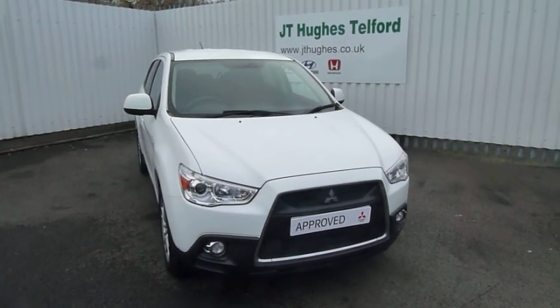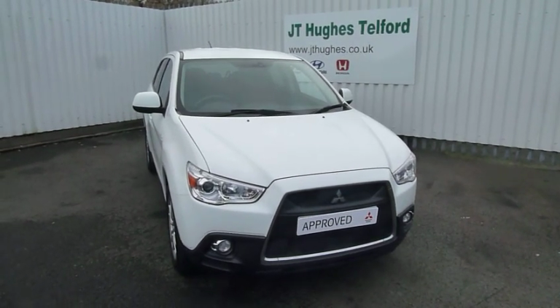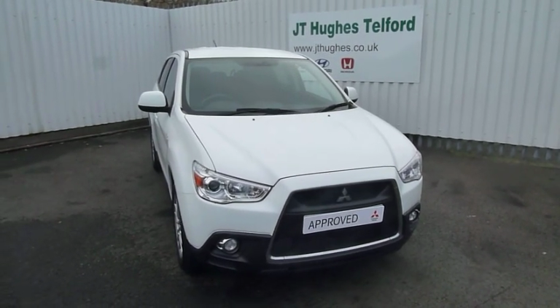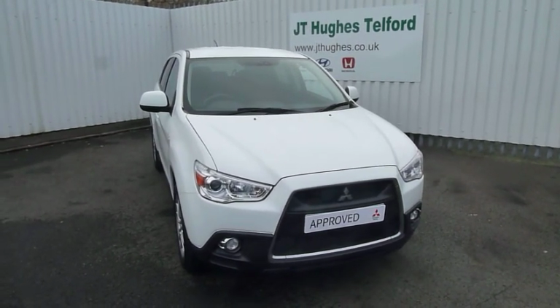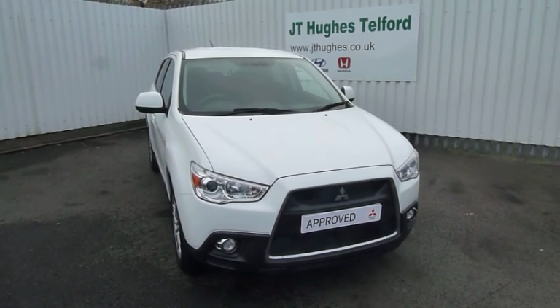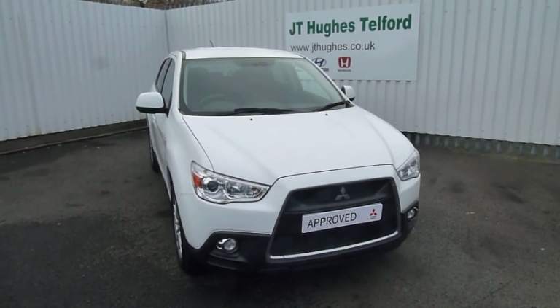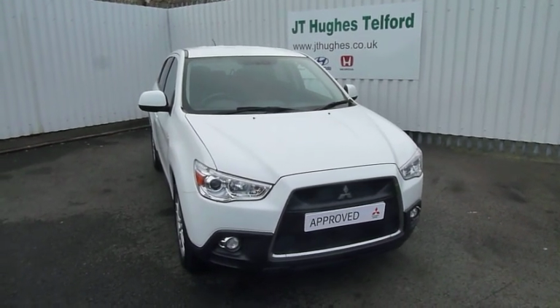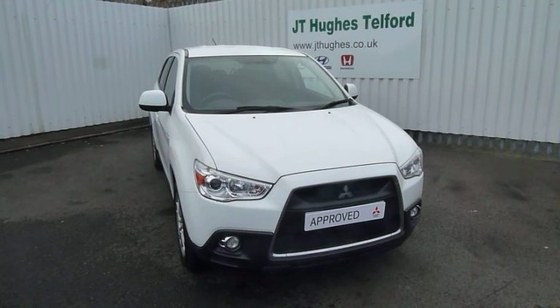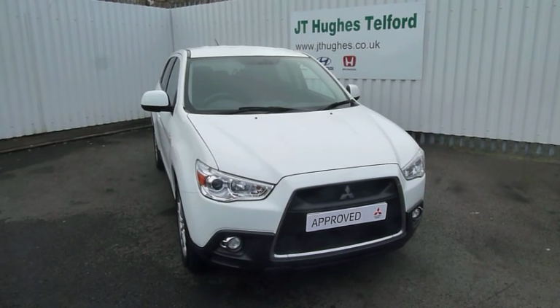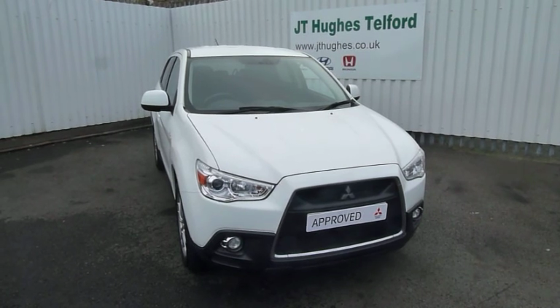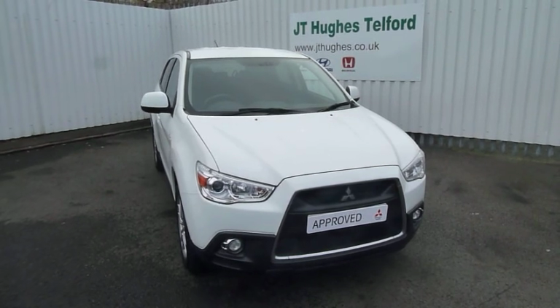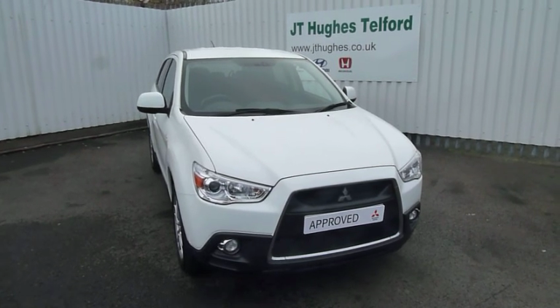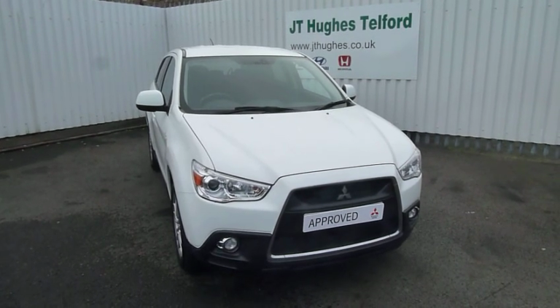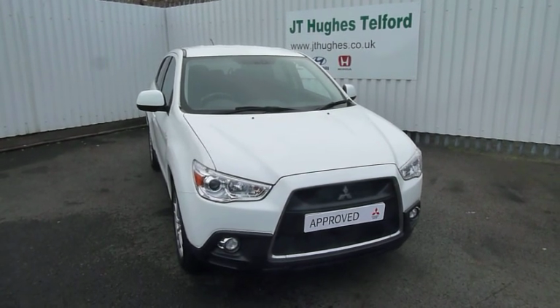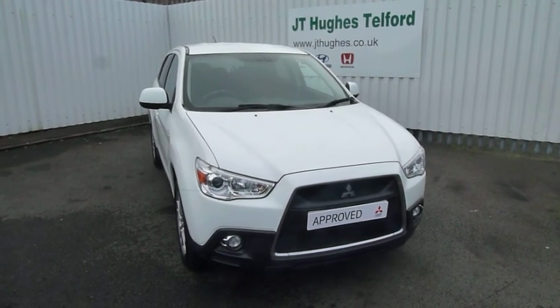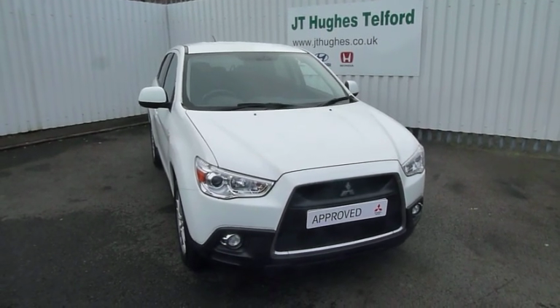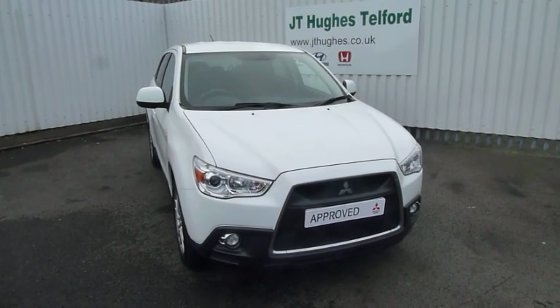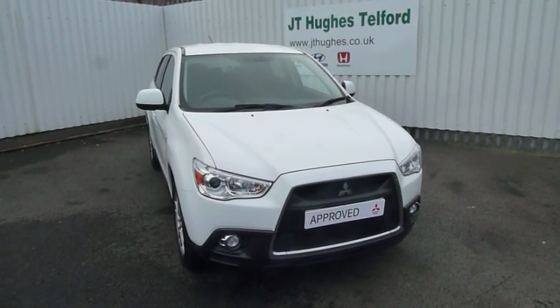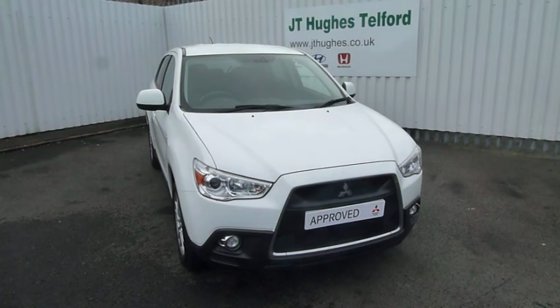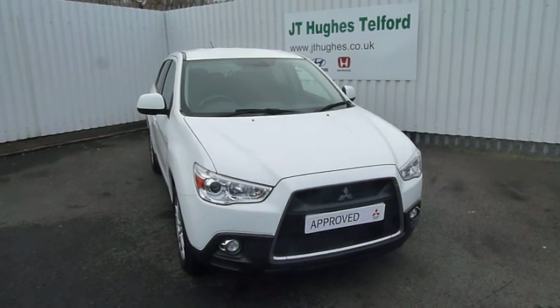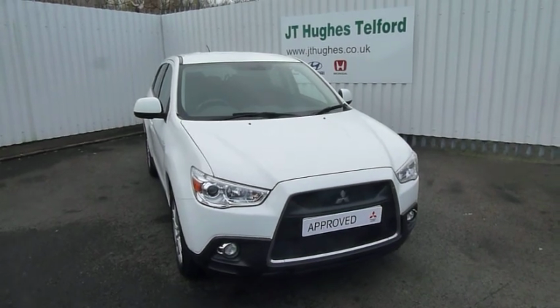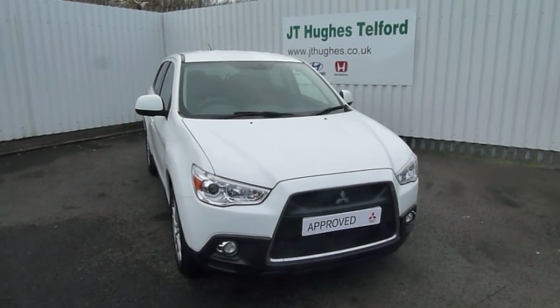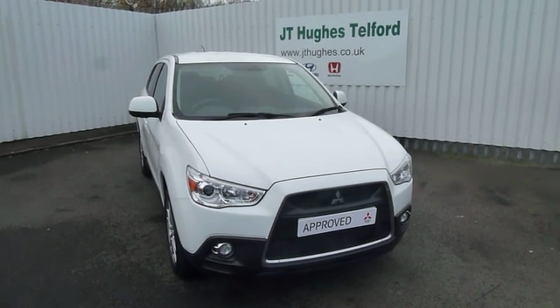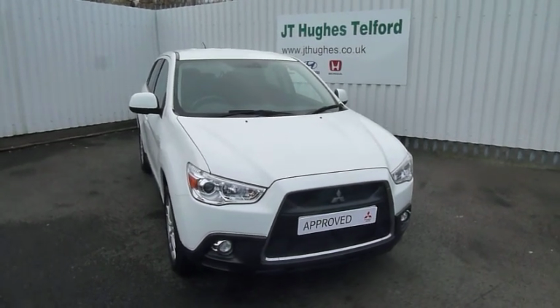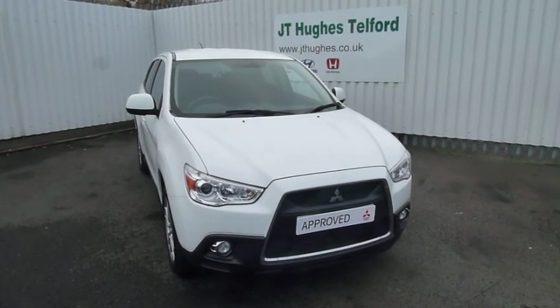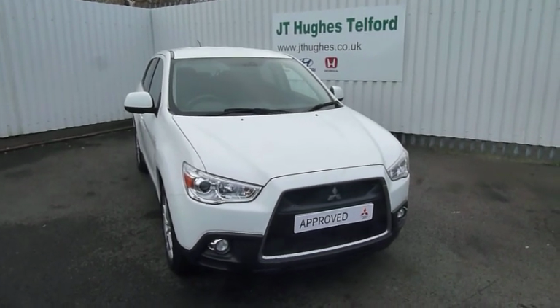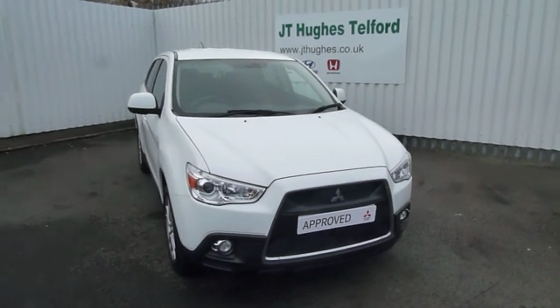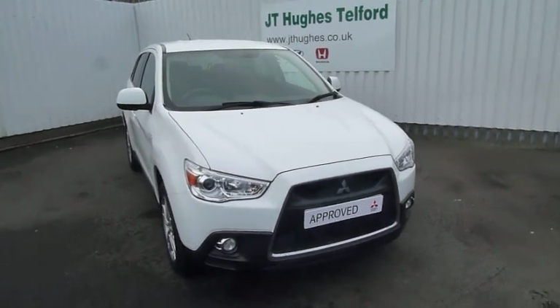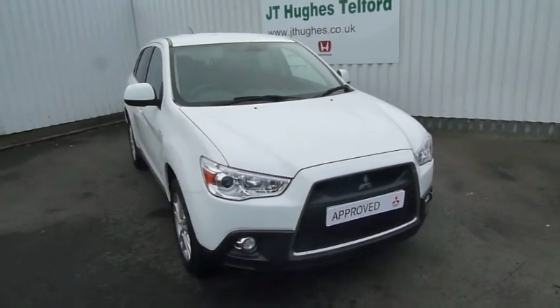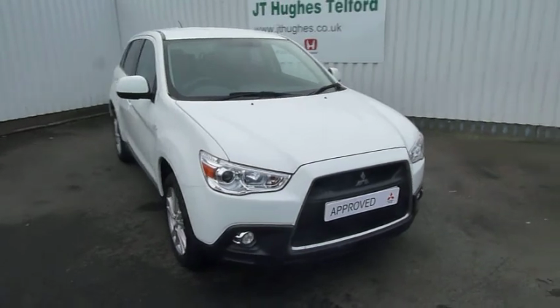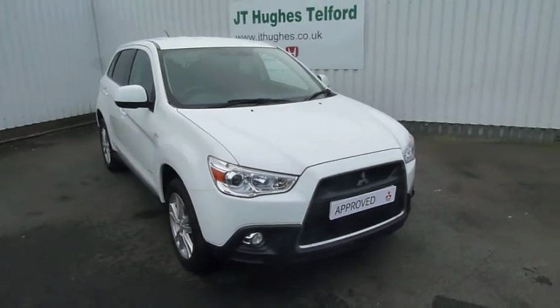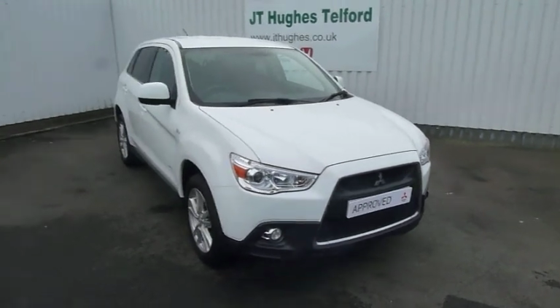Hello and welcome to JT Hughes Mitsubishi in Telford. I'm just going to show you around this Mitsubishi ASX3 1.8 diesel manual. It's a 2010 model and it's one that we've just had in part exchange, so I'll just walk you around the vehicle and show you the bits and pieces.